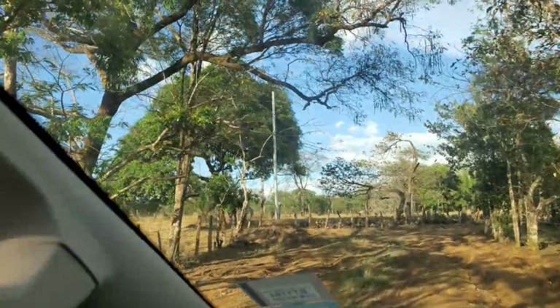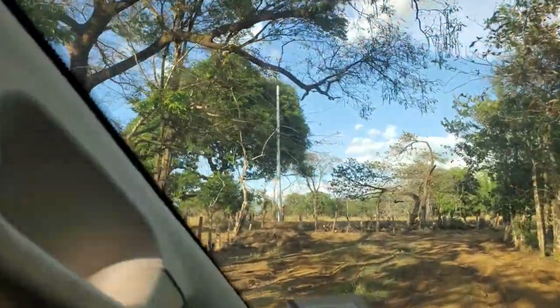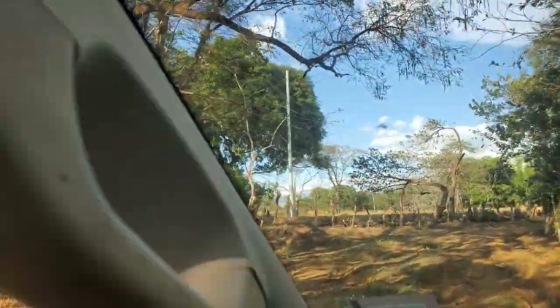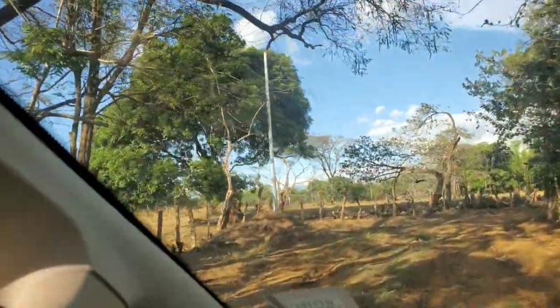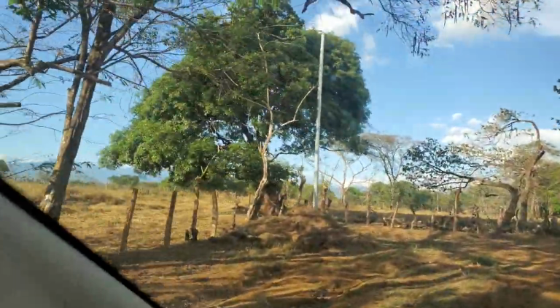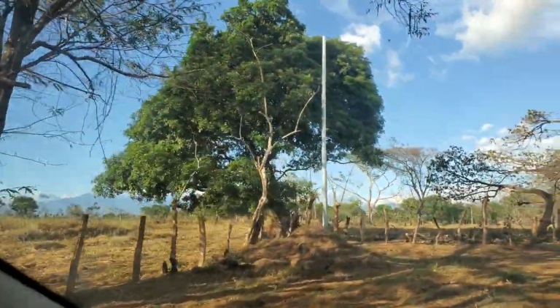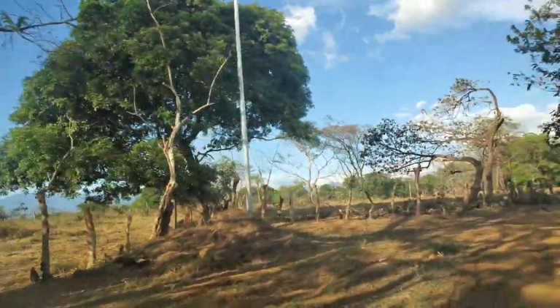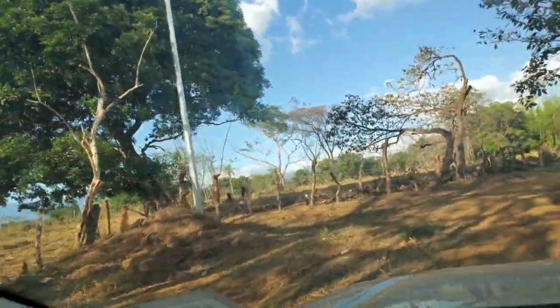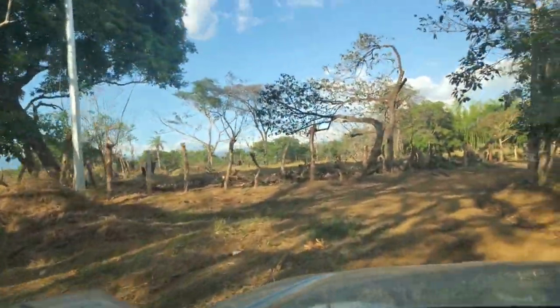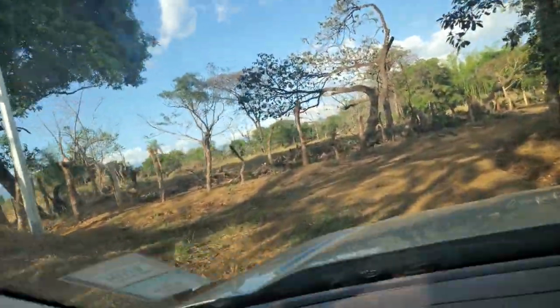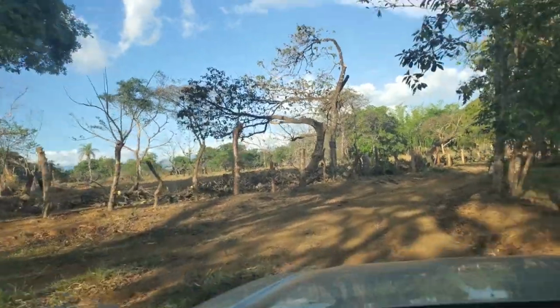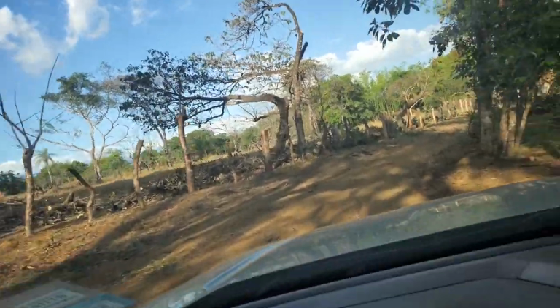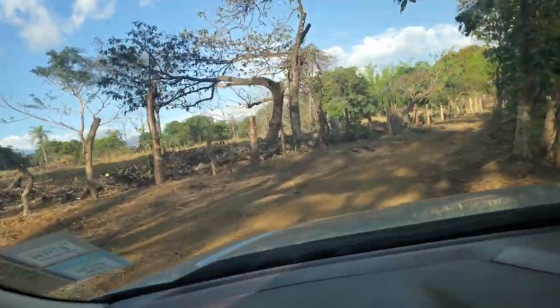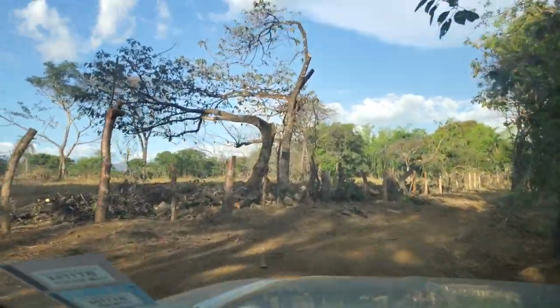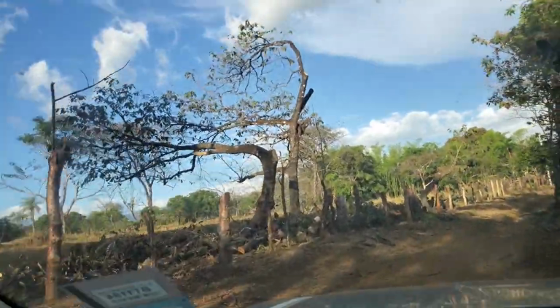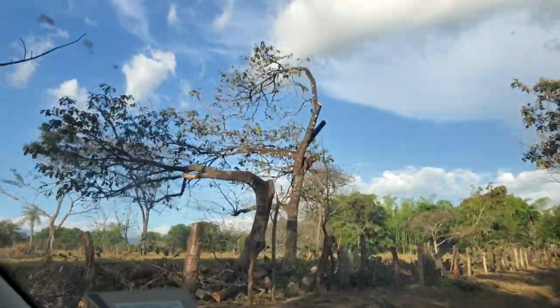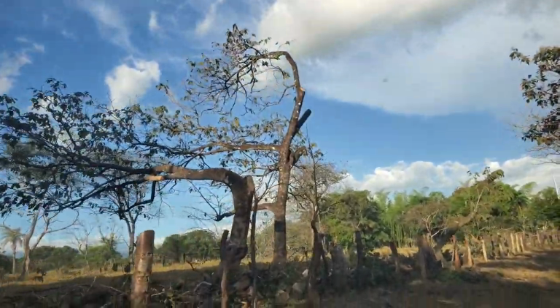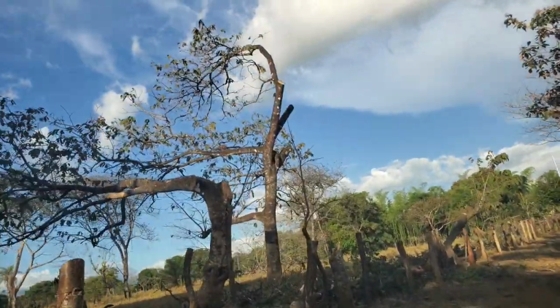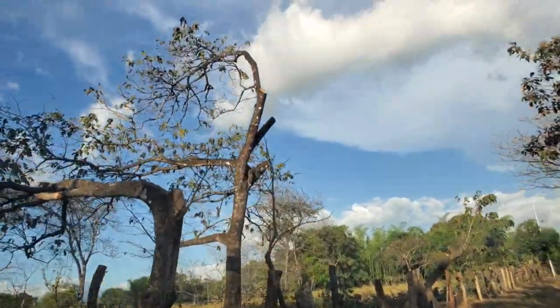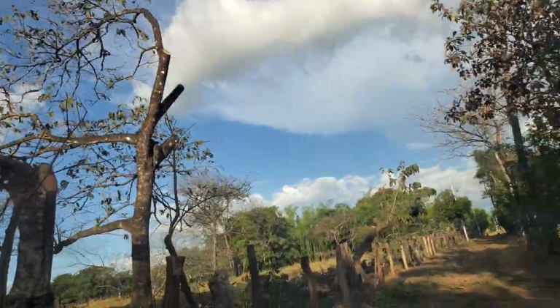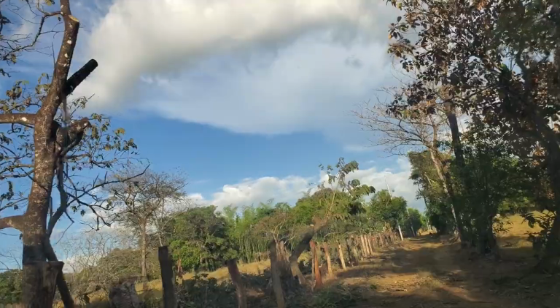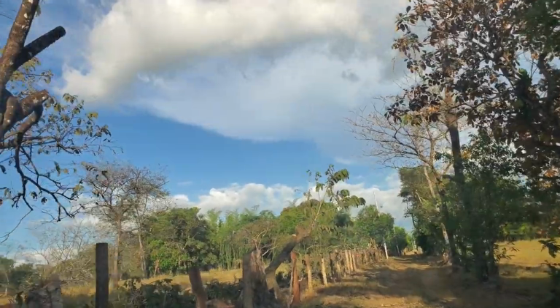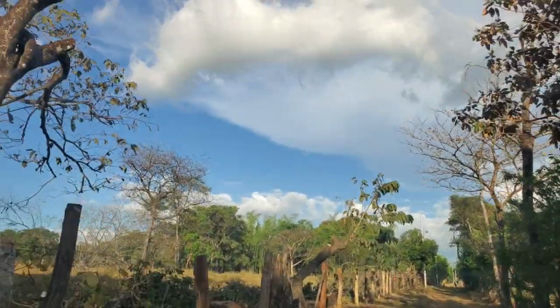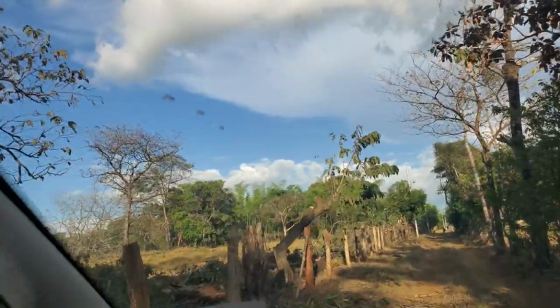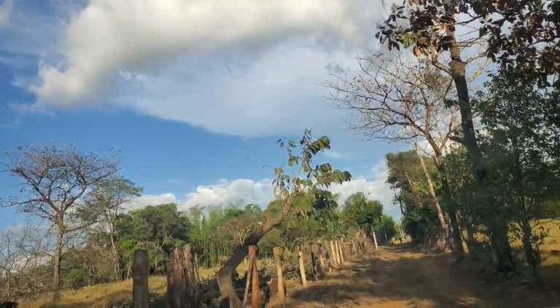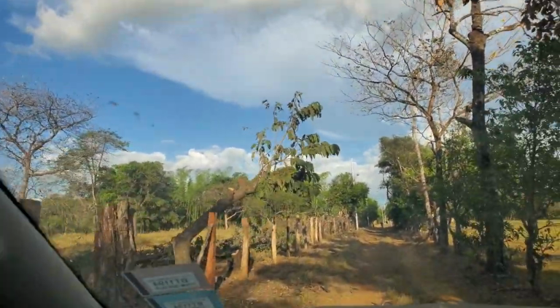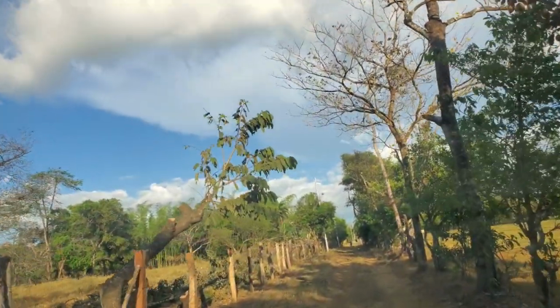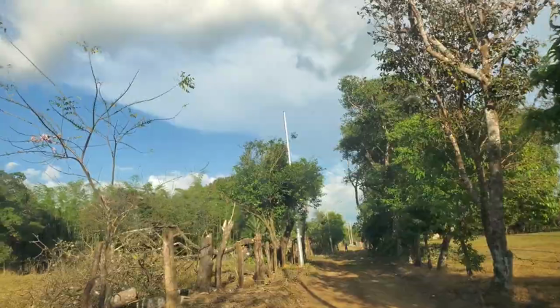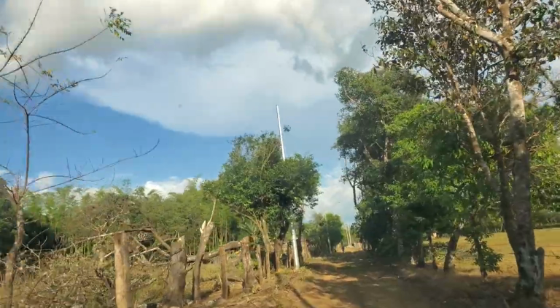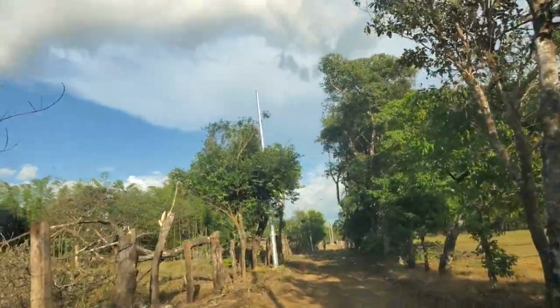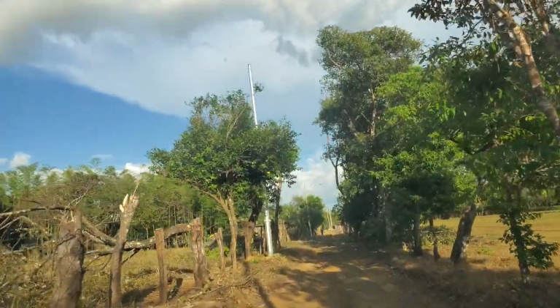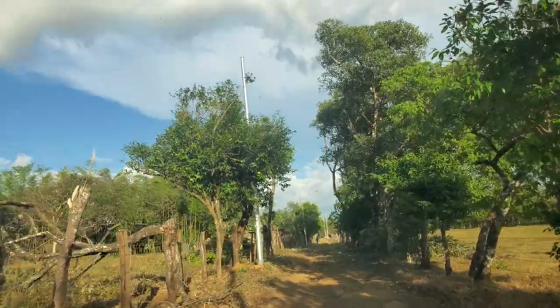Going into this corner, I can see they've already started cutting these trees down here to clear the lines. A lot of work — they do a great job.